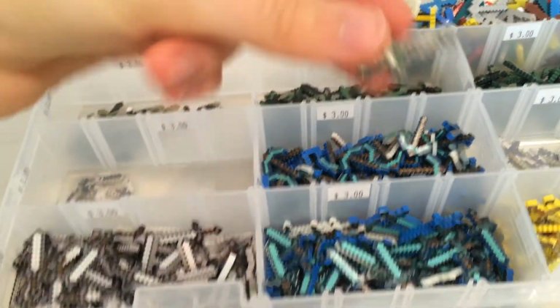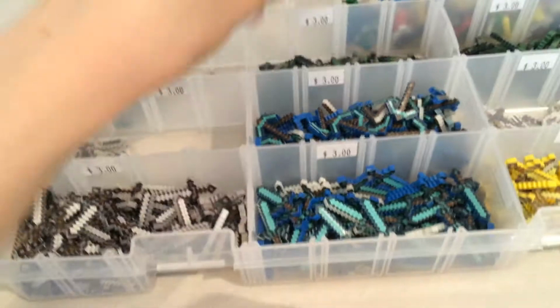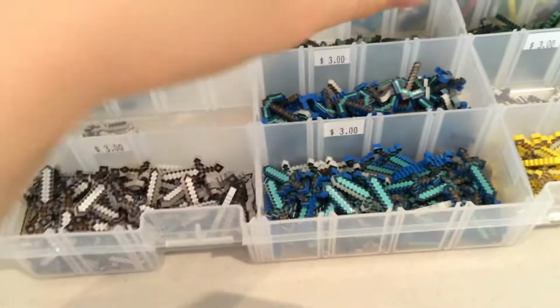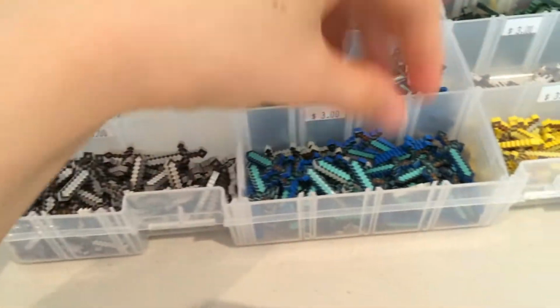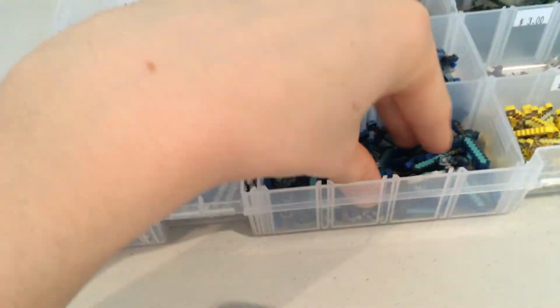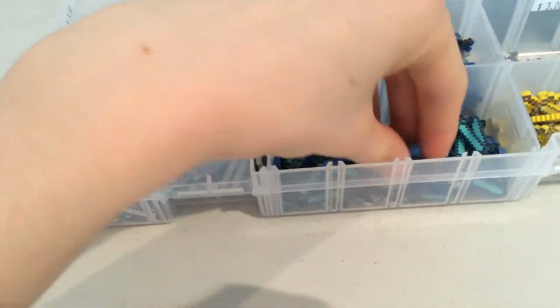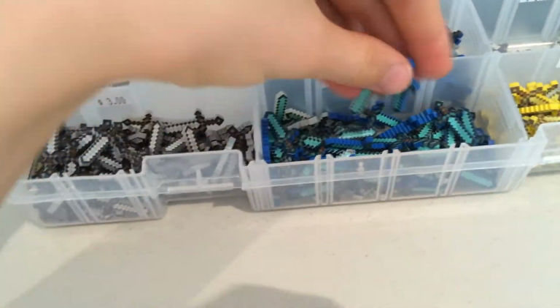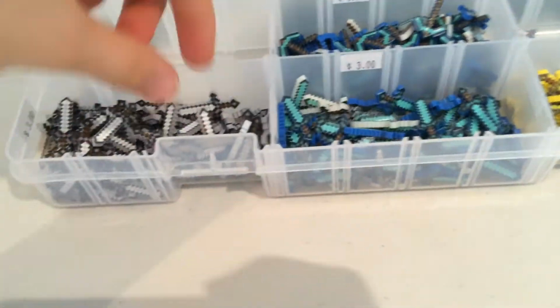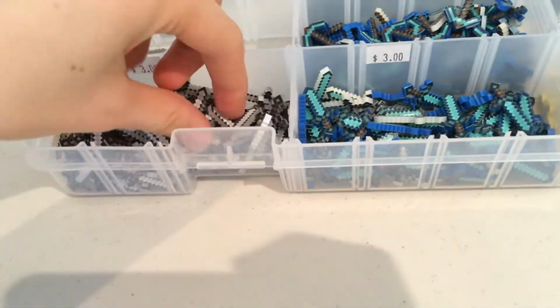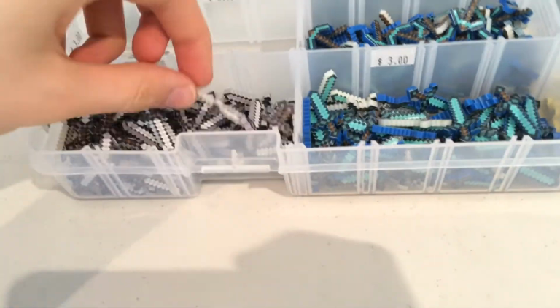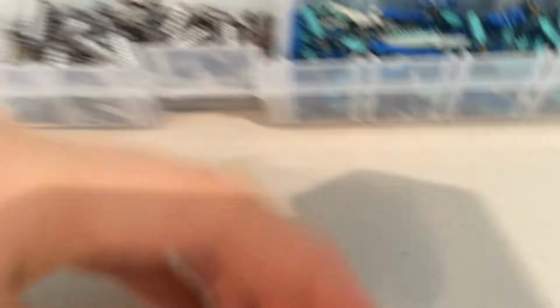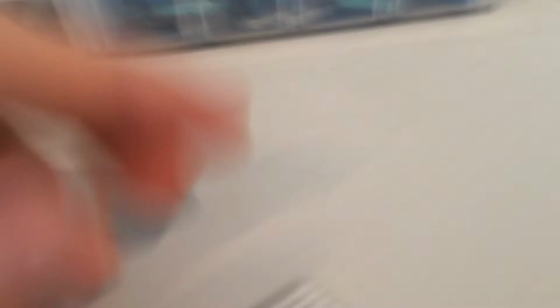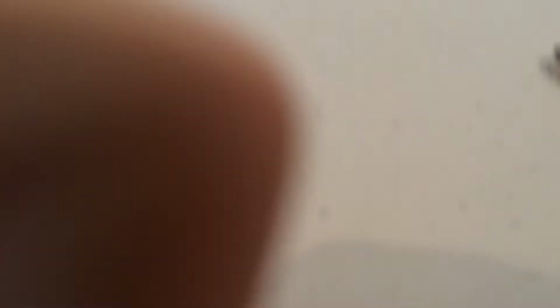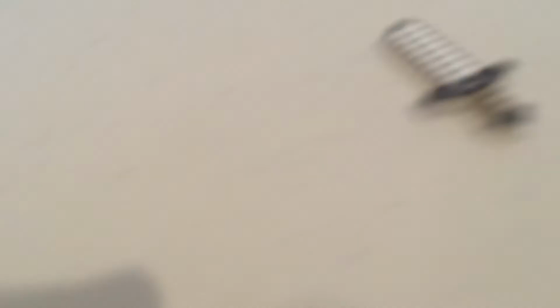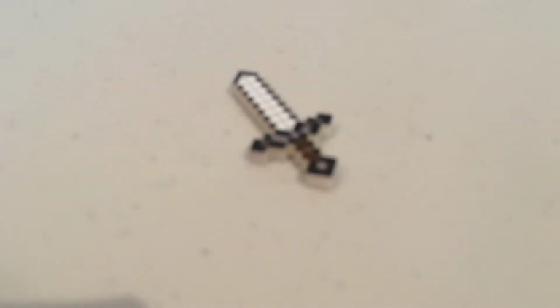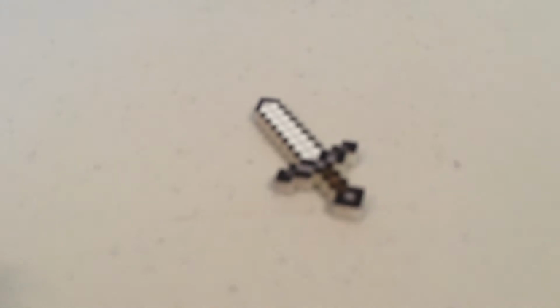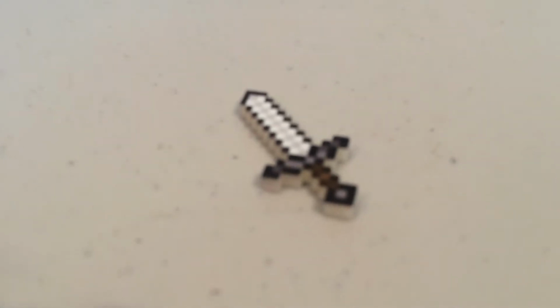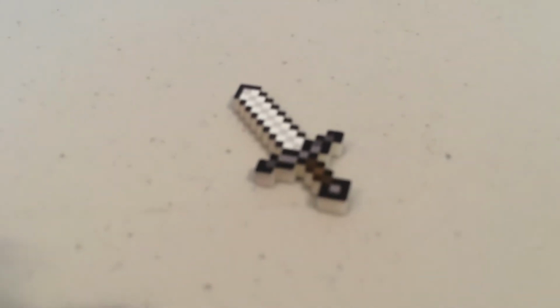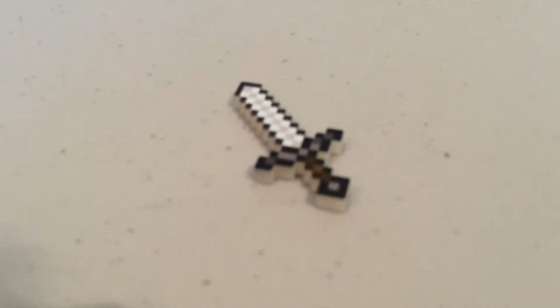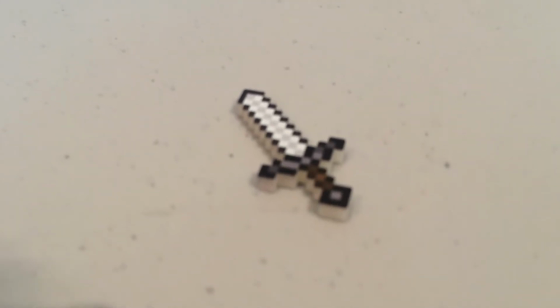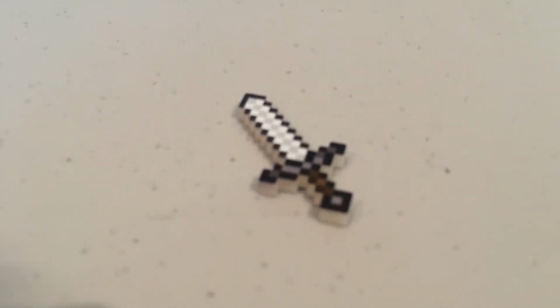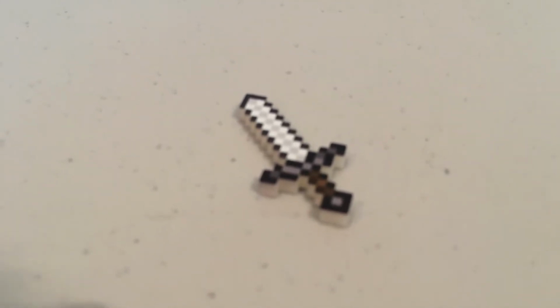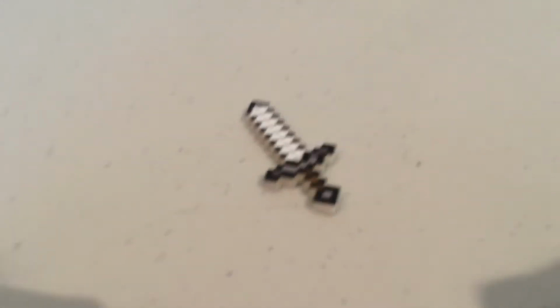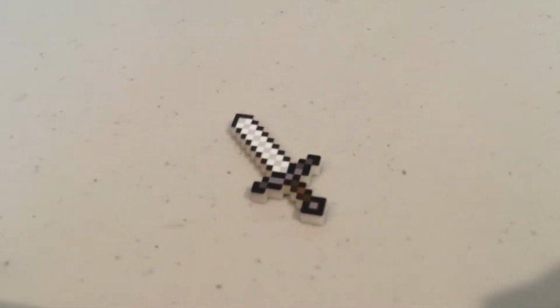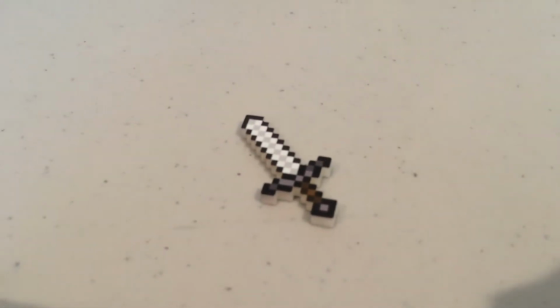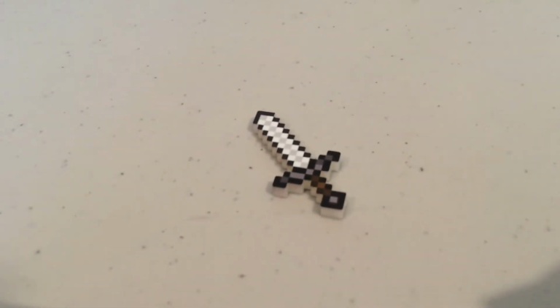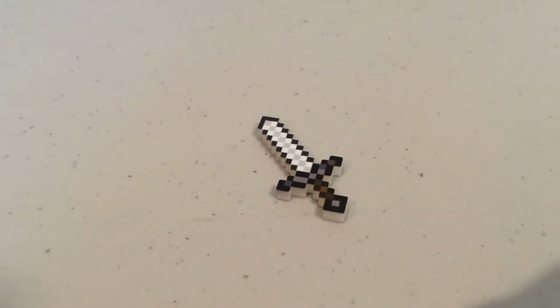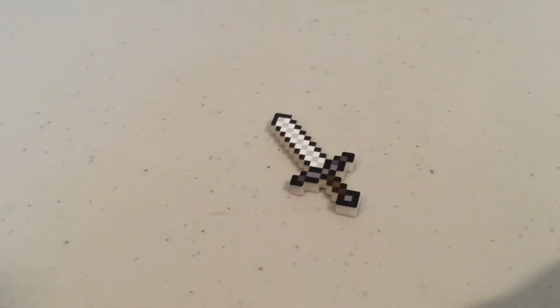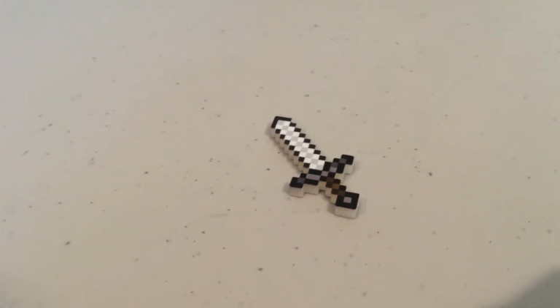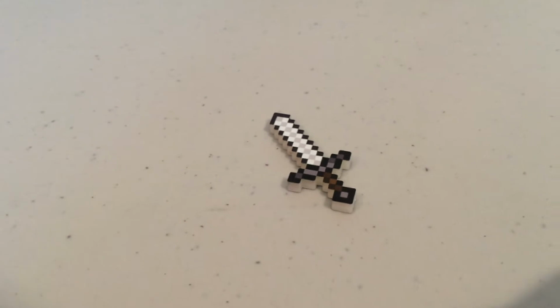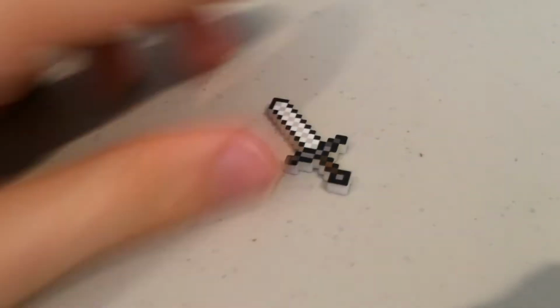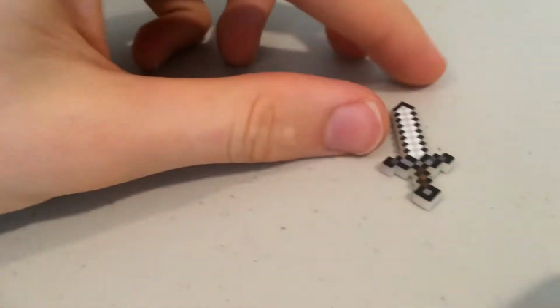Yes, they still fit in the minifigures' hands, but I just think these are awesome. I just love these iron swords. If we can get a good look at that there — like how awesome does that look?